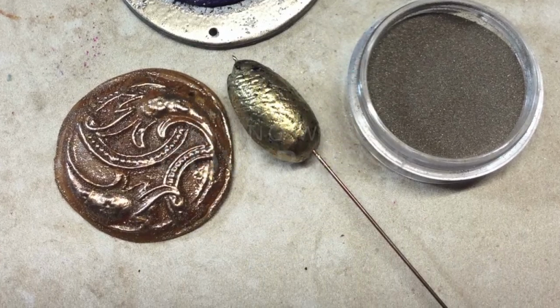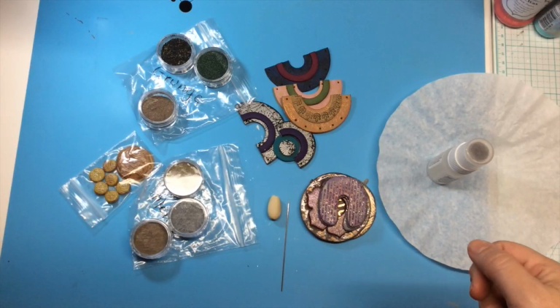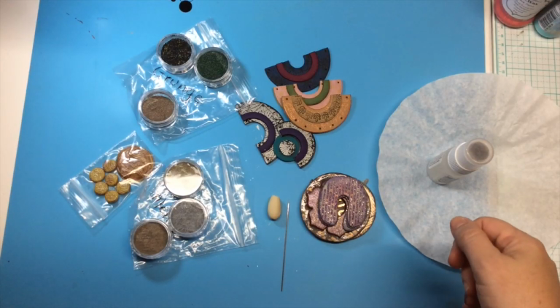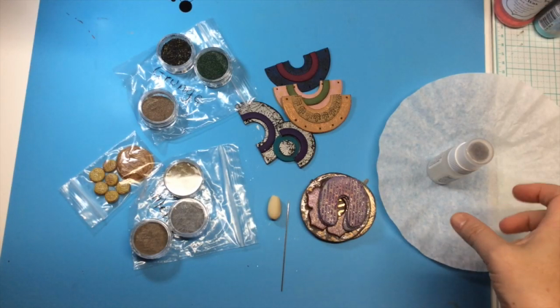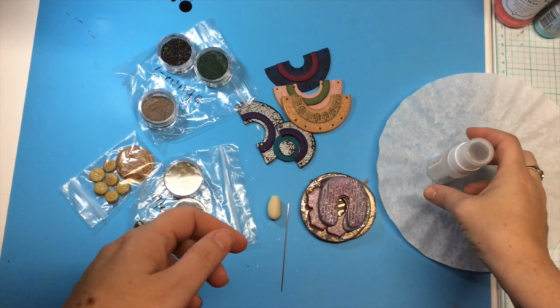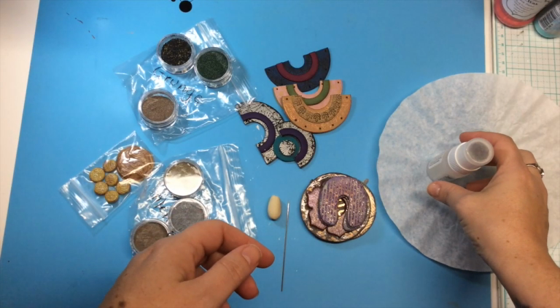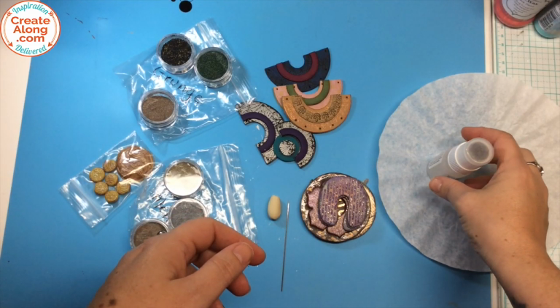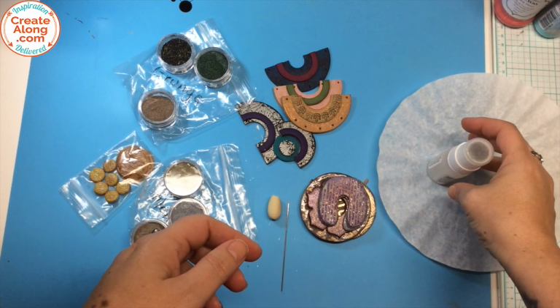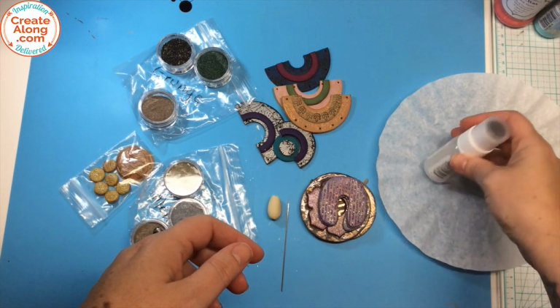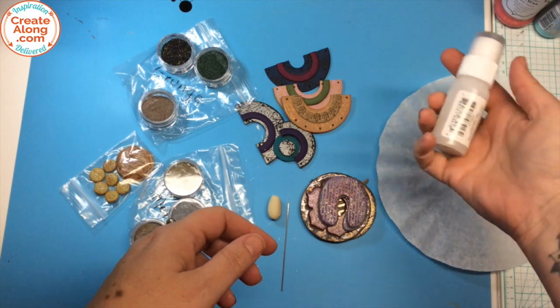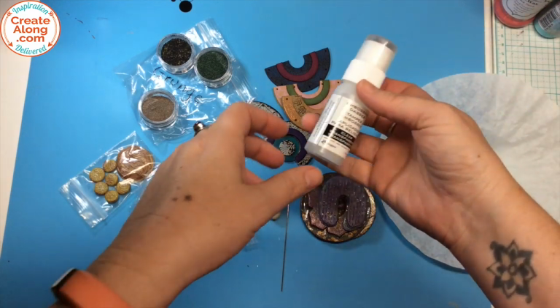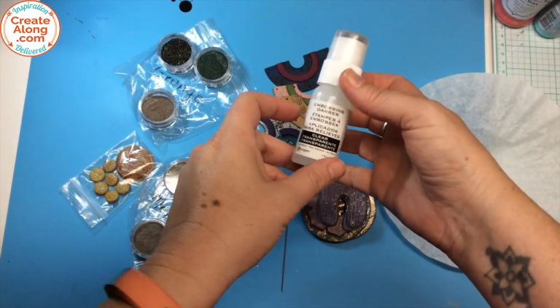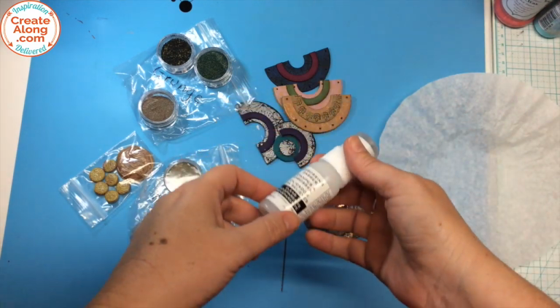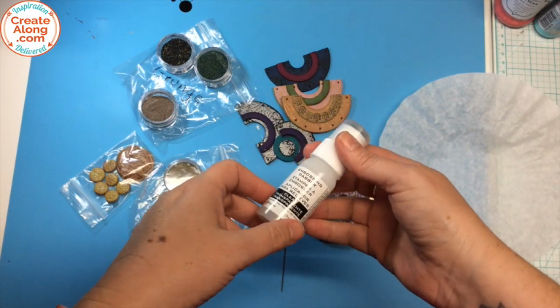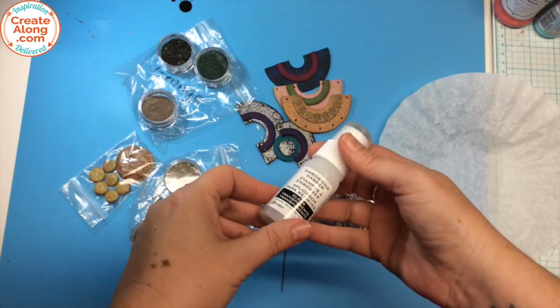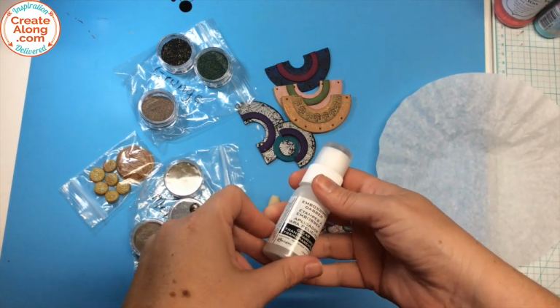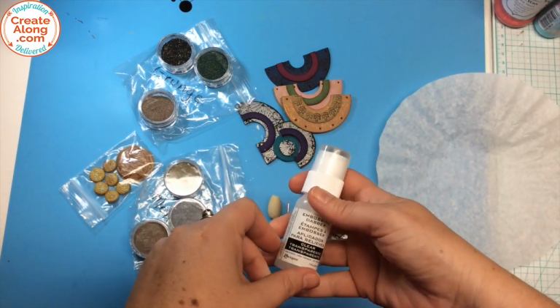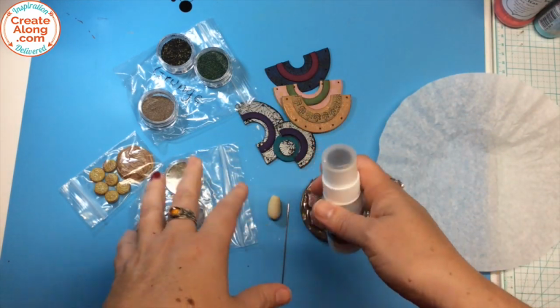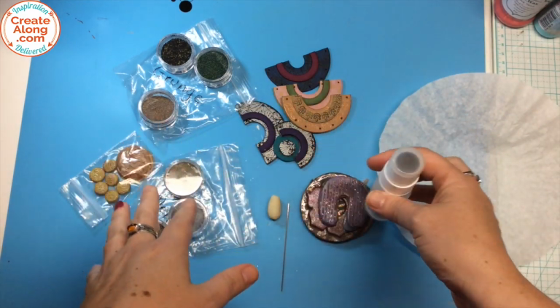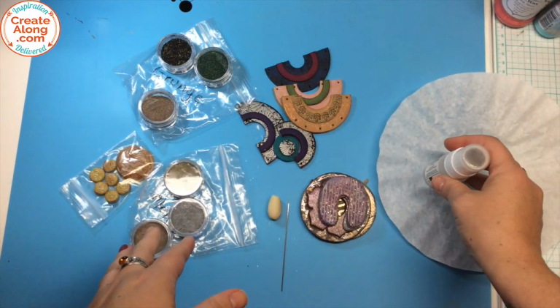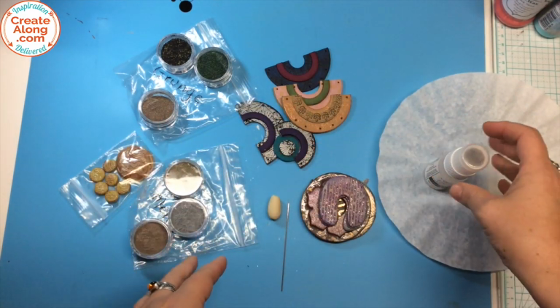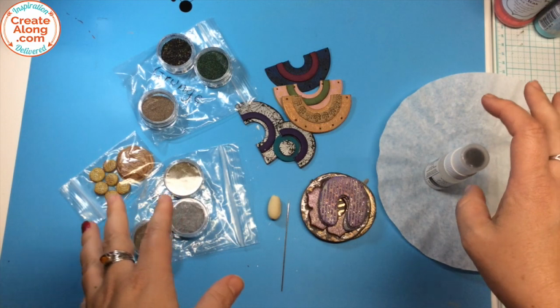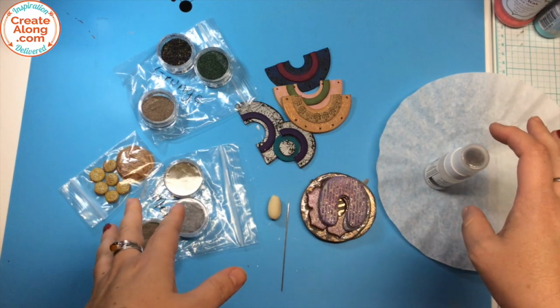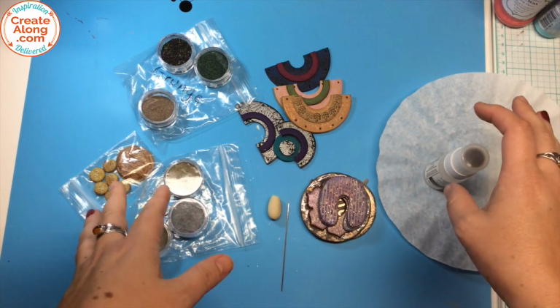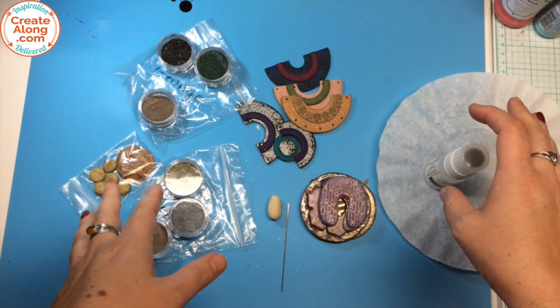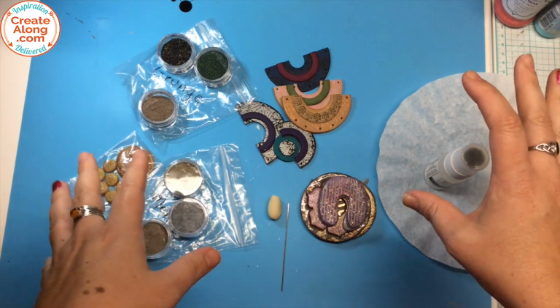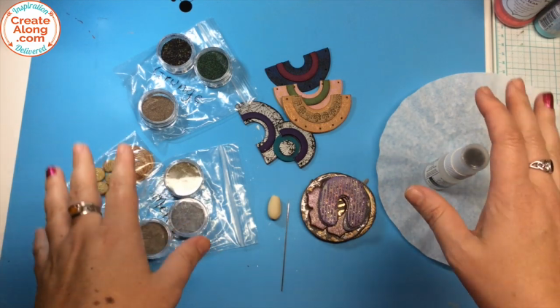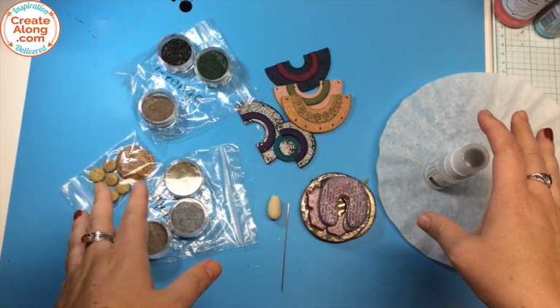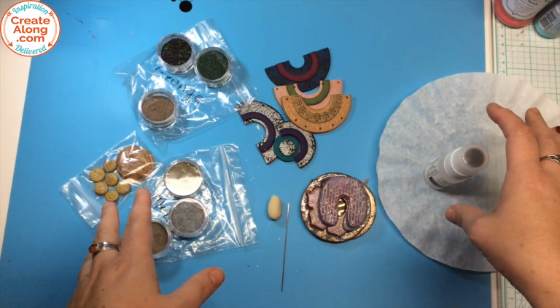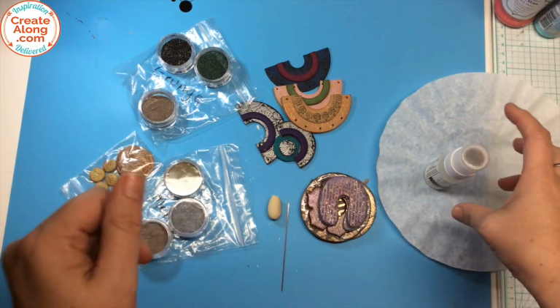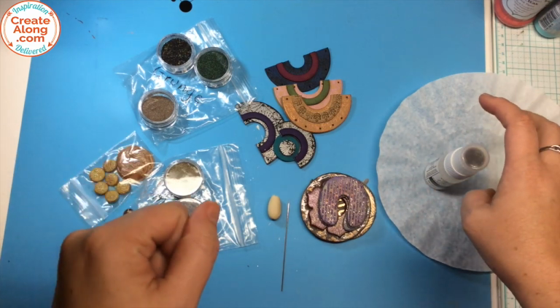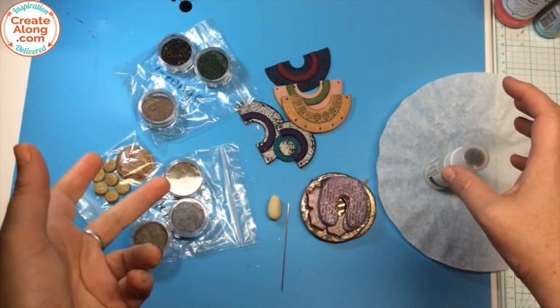Hey everyone, it's Kira and this is Polymer Clay TV, and today I'm going to show you a little something using embossing powders and this really cool new heat gun that I got.